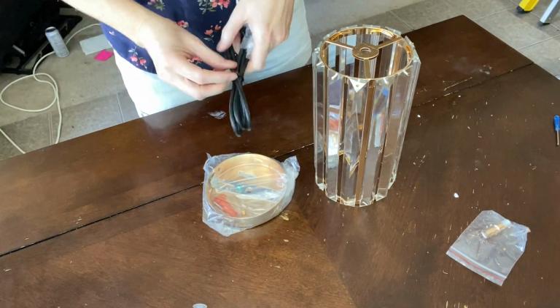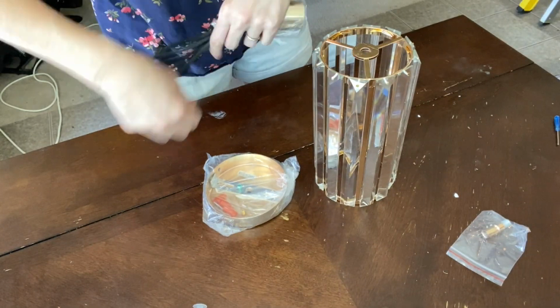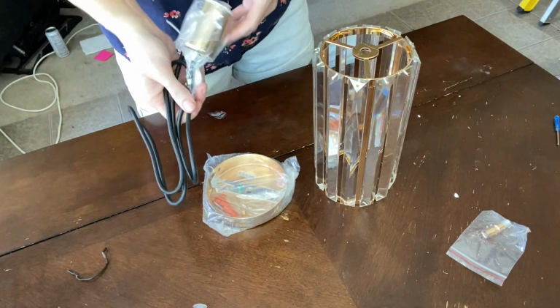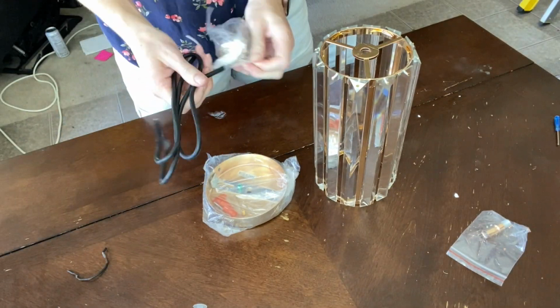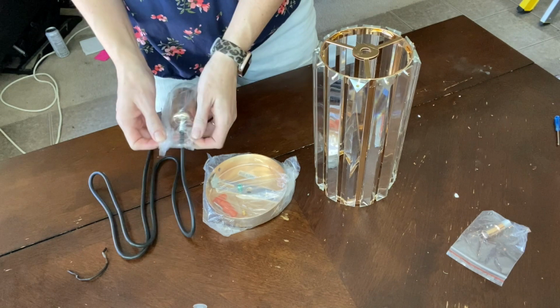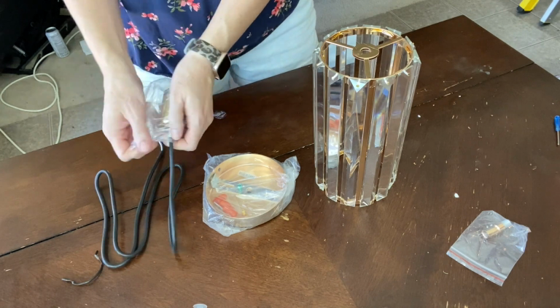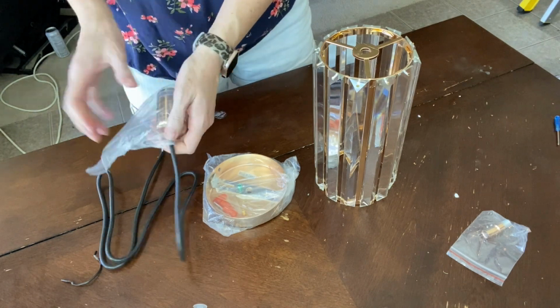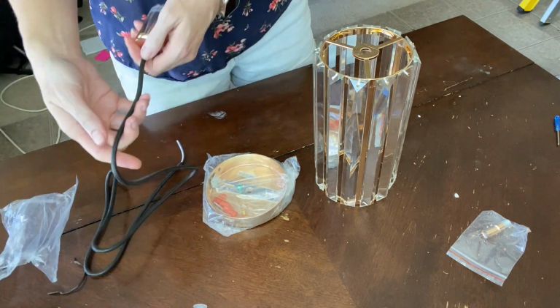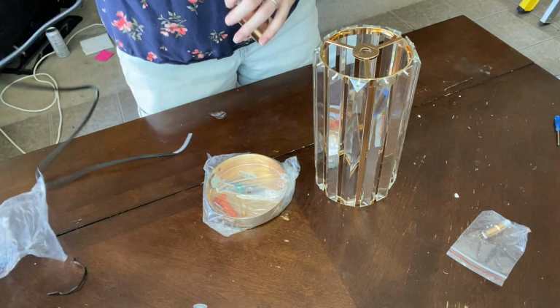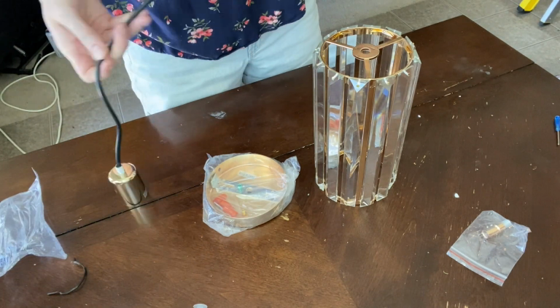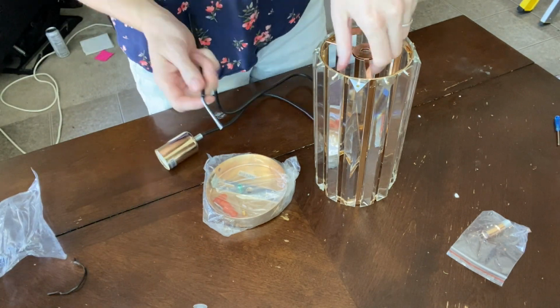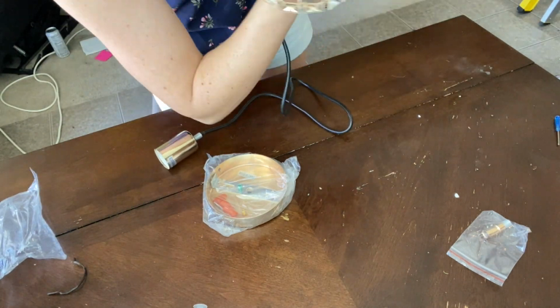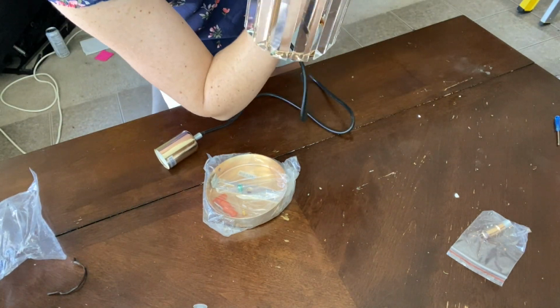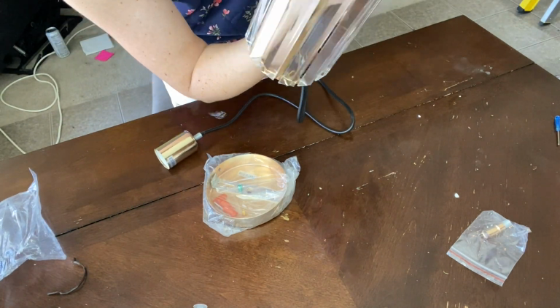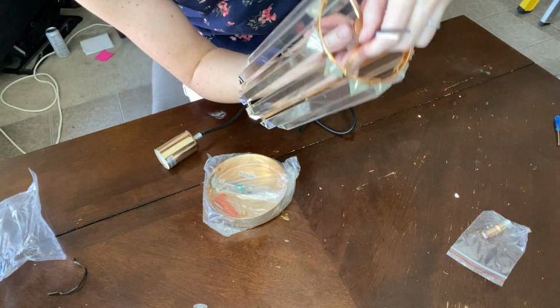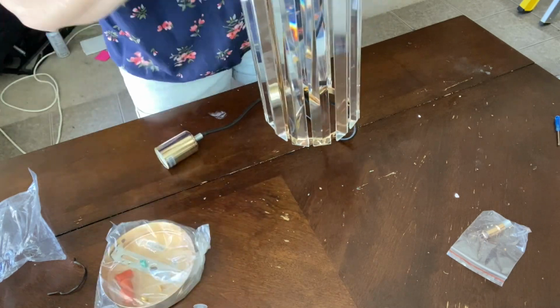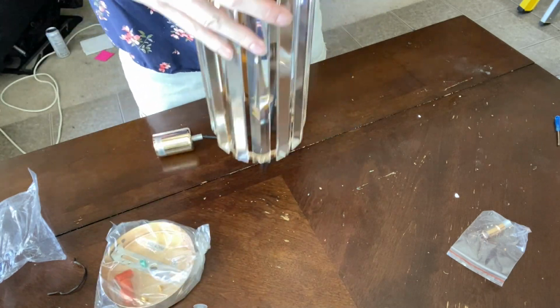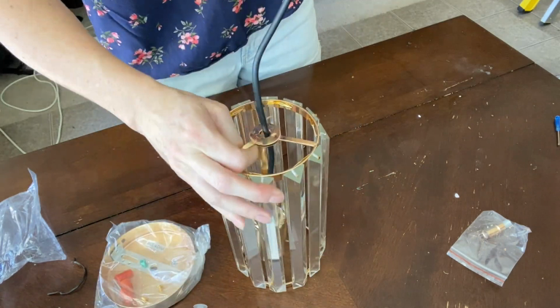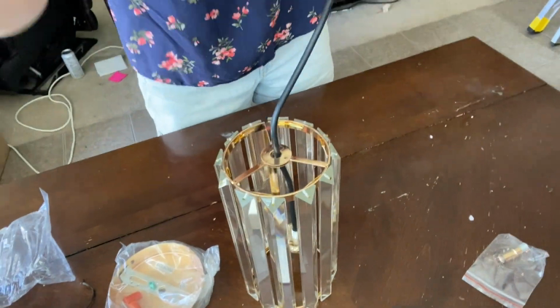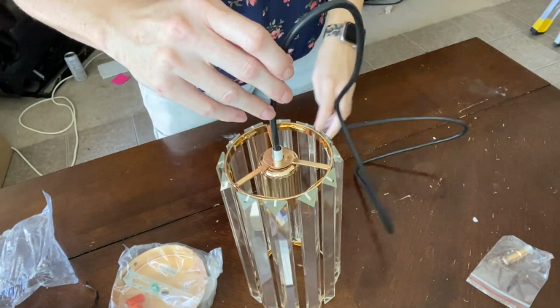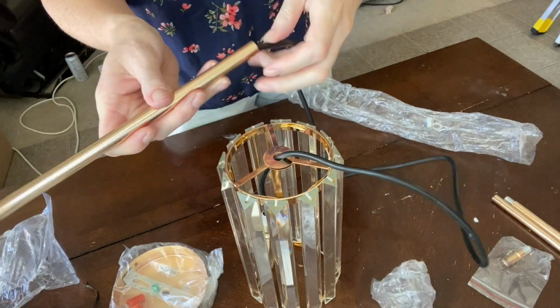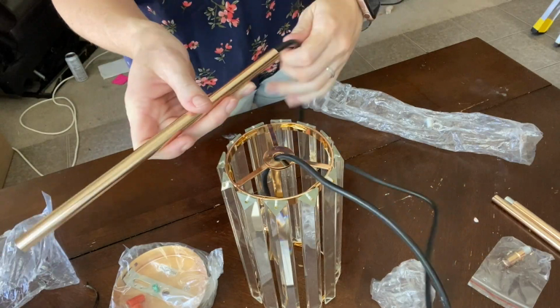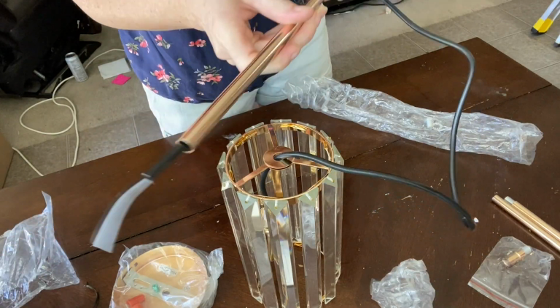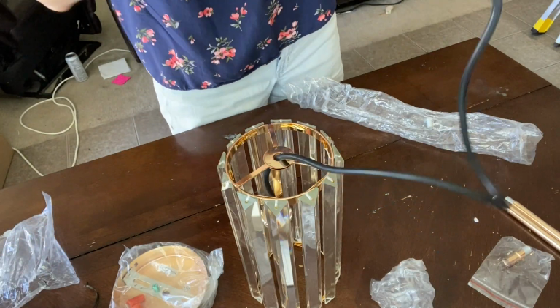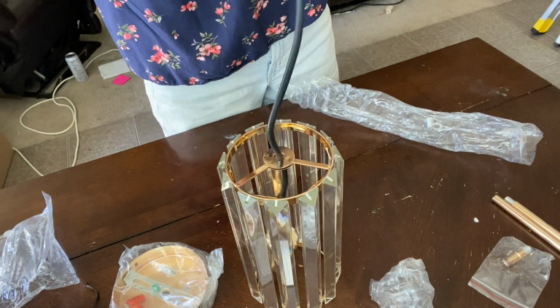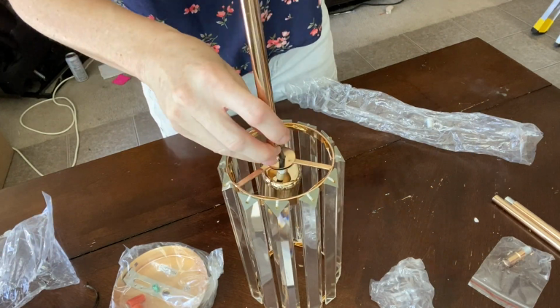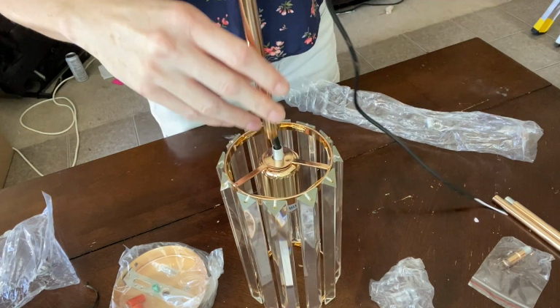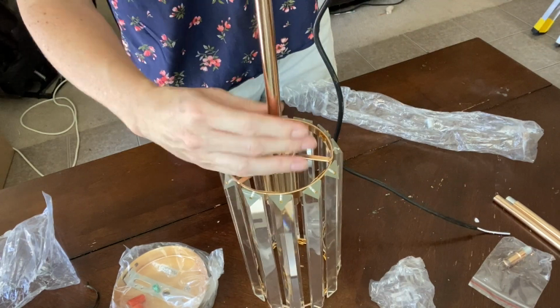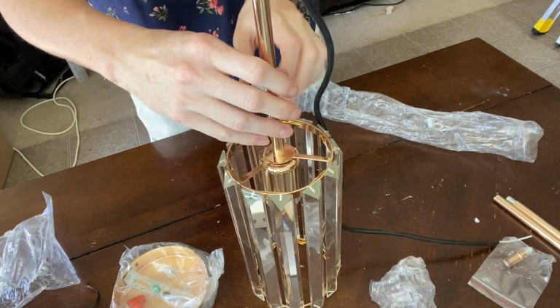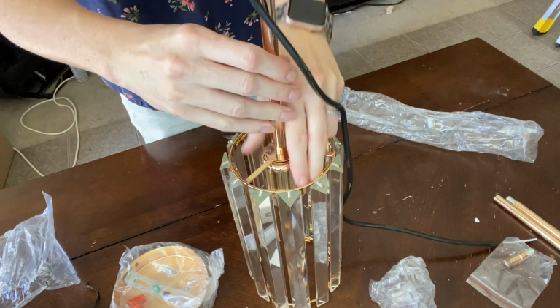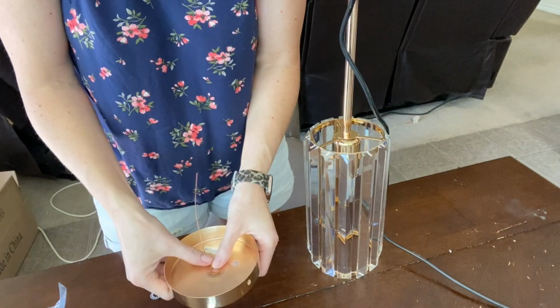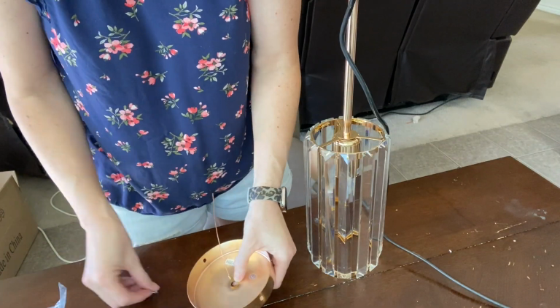They're also very easy to assemble. You're just going to untwist the long cord, feed the cord through the base of the chandelier part, and then start assembling the pole. You will need to feed the wire through each of the poles as you assemble them.